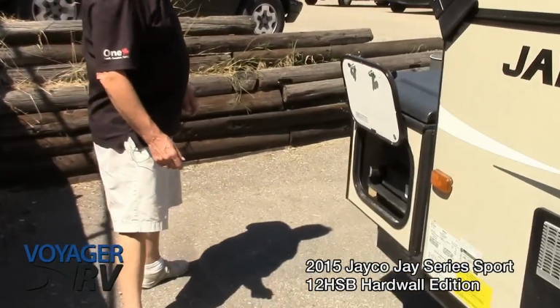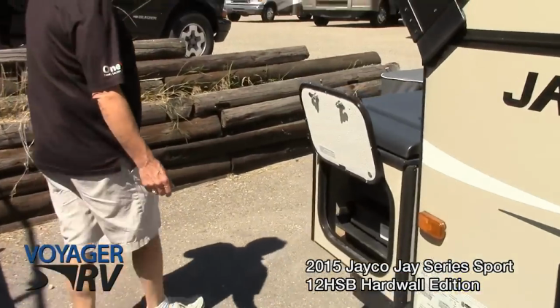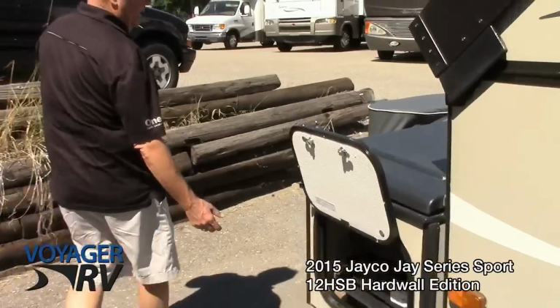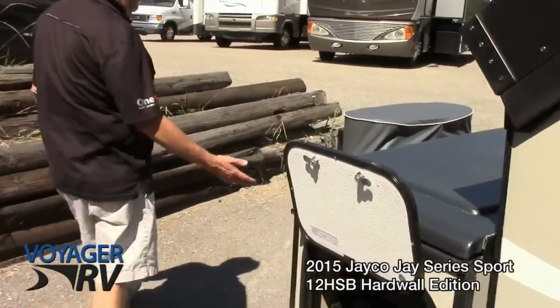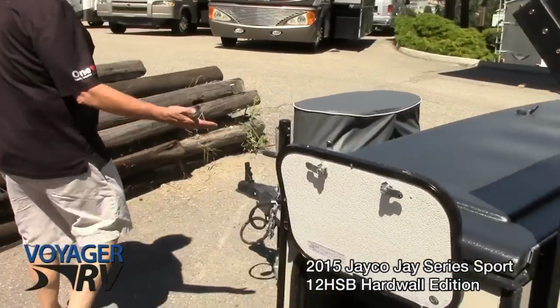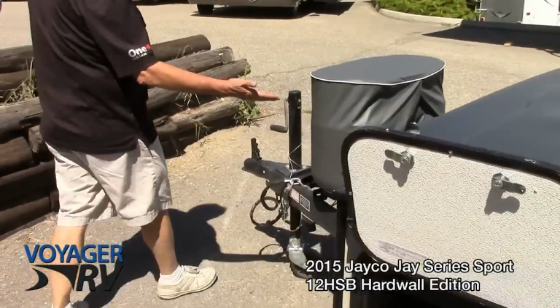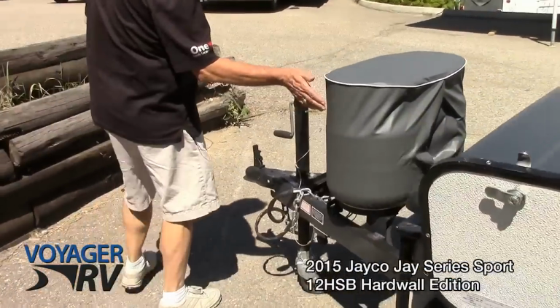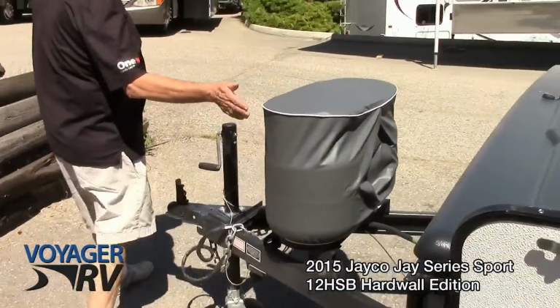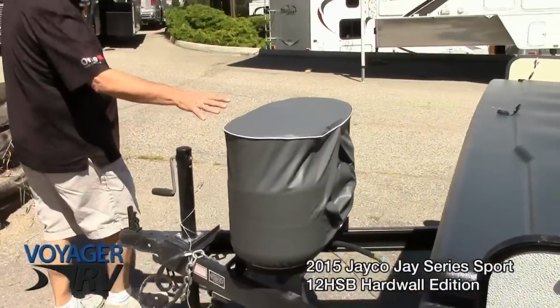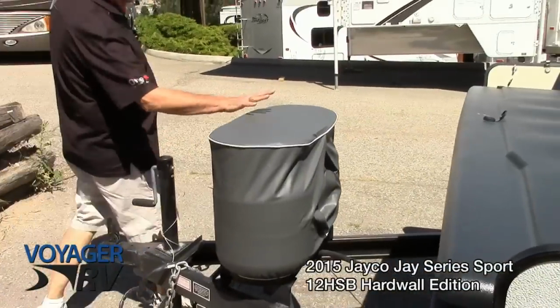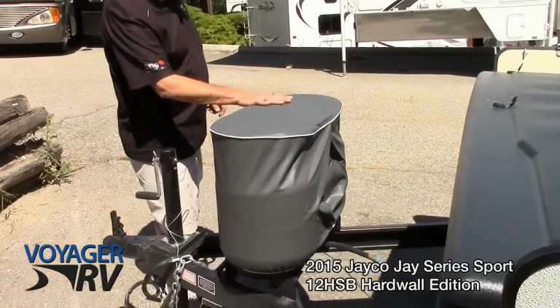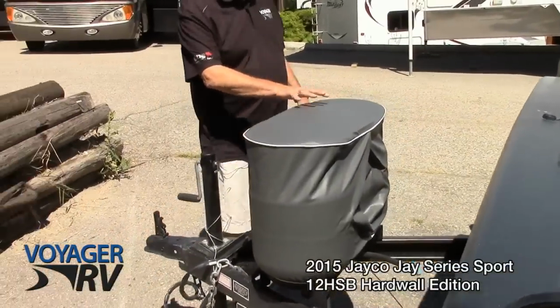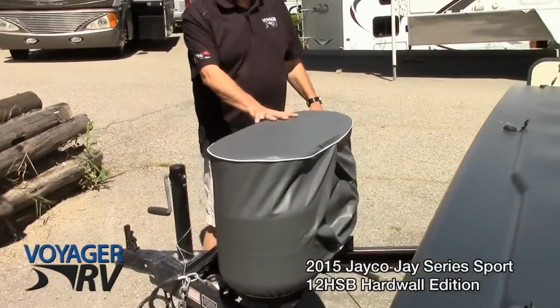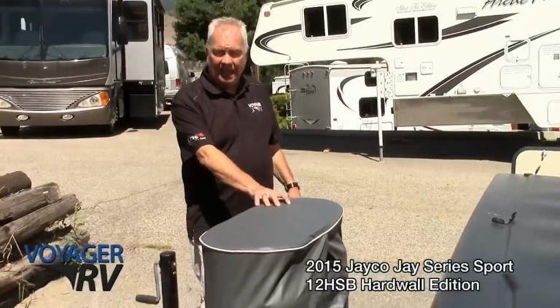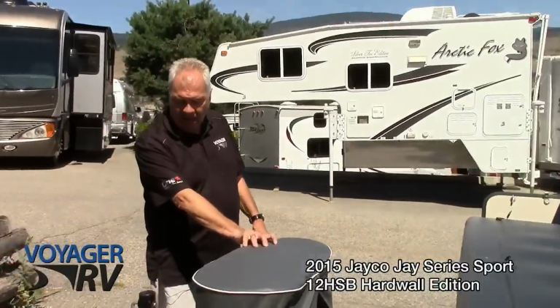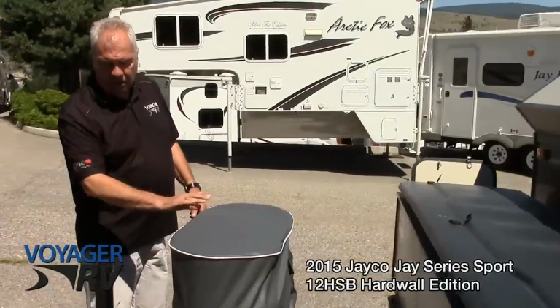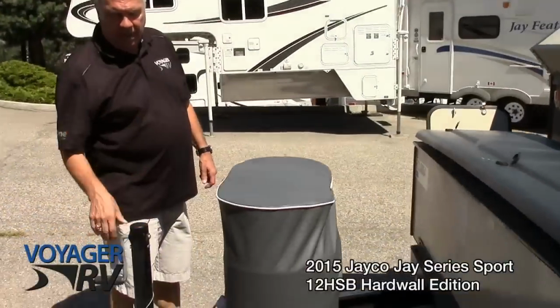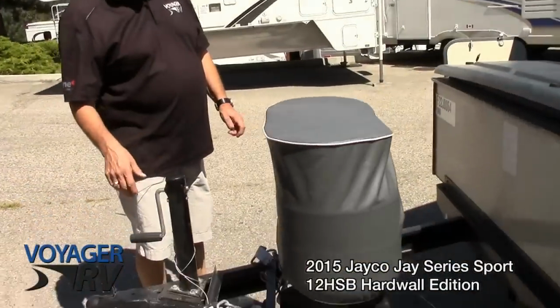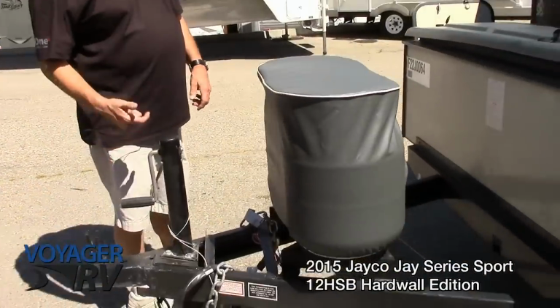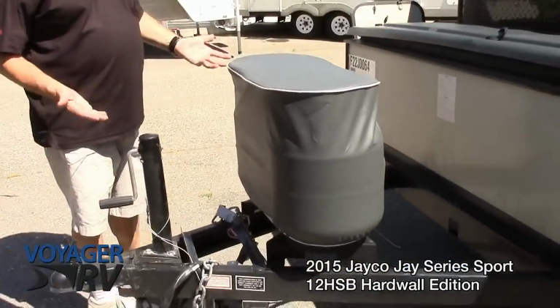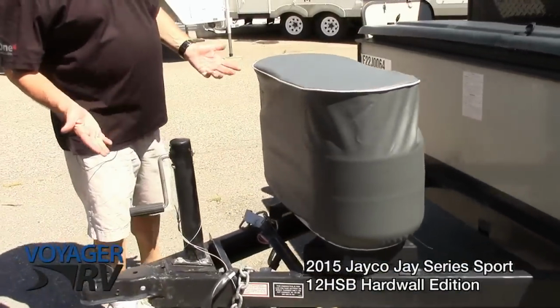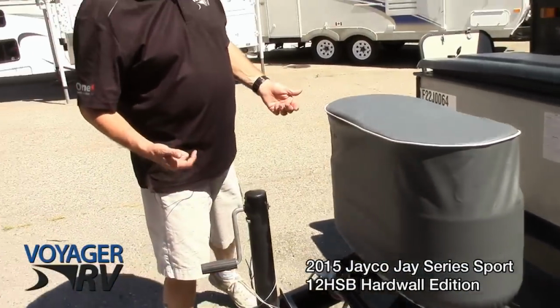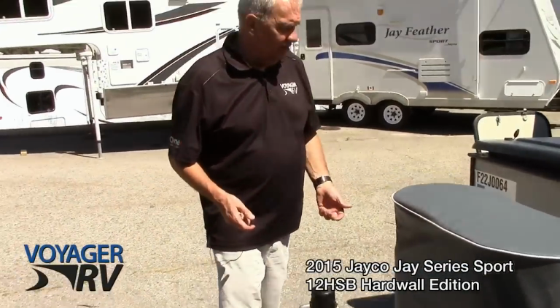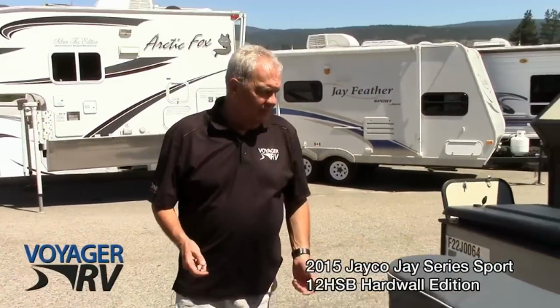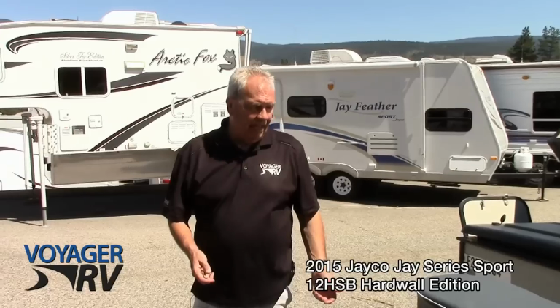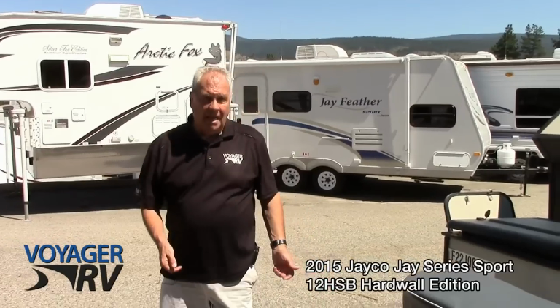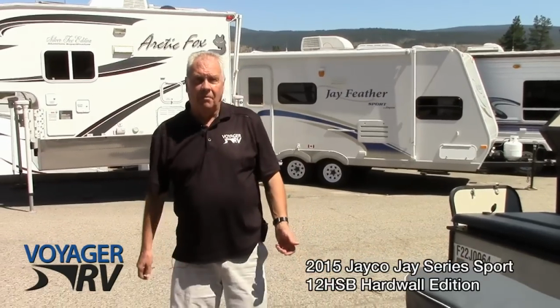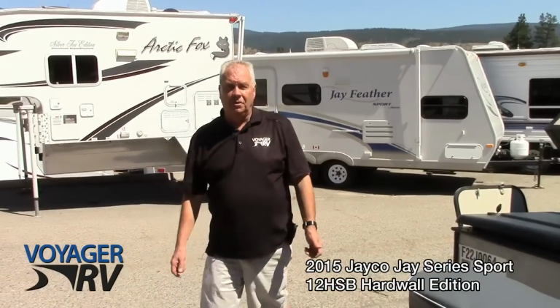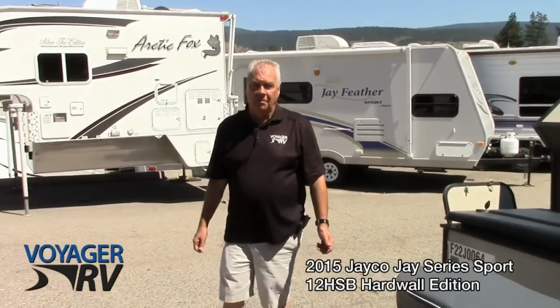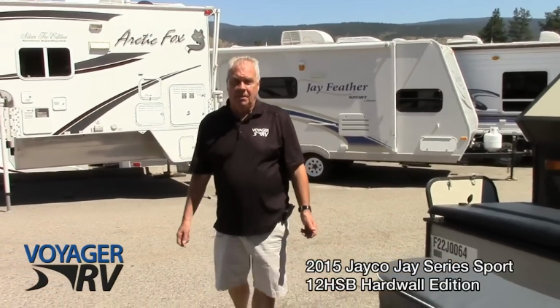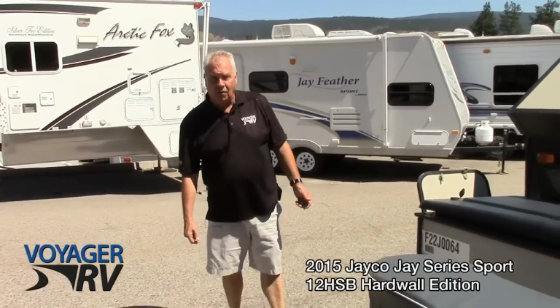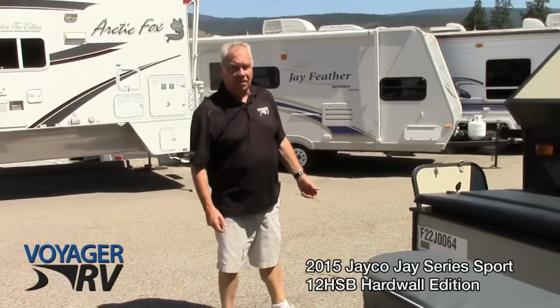Another neat thing that you don't see often in tent trailers — it has two 20-pound propane tanks, so you can go many, many days or weeks without having to think about tanks. Just imagine how much you use in the summertime in your own home cooking.